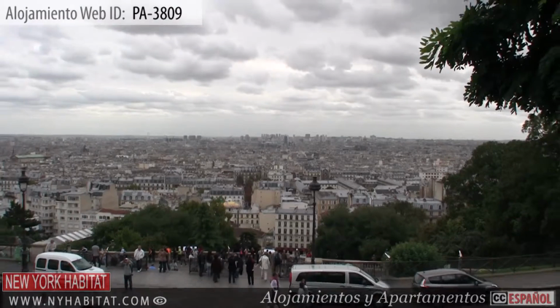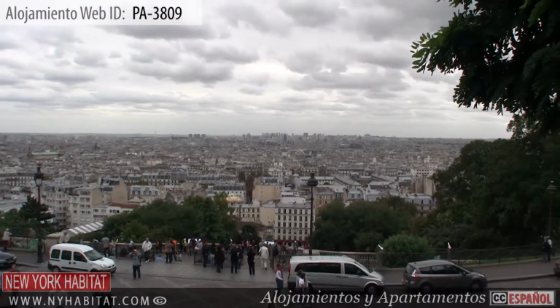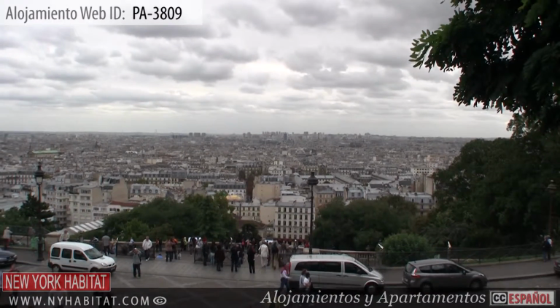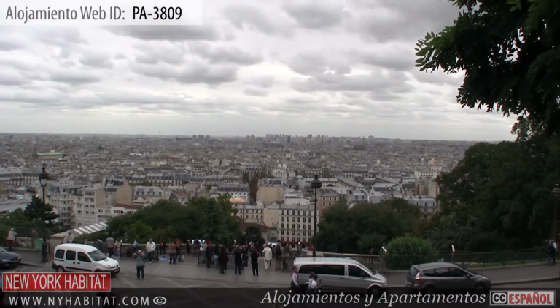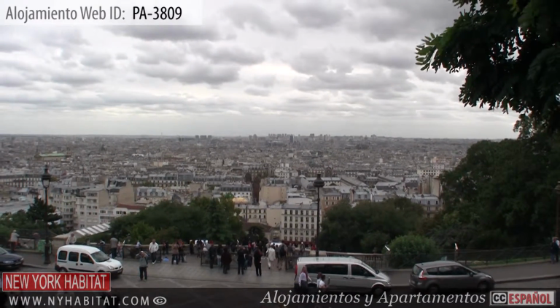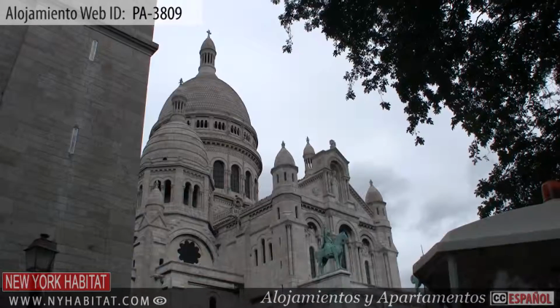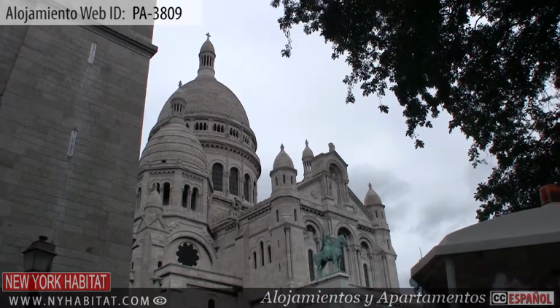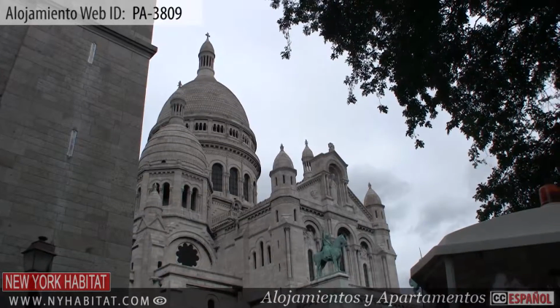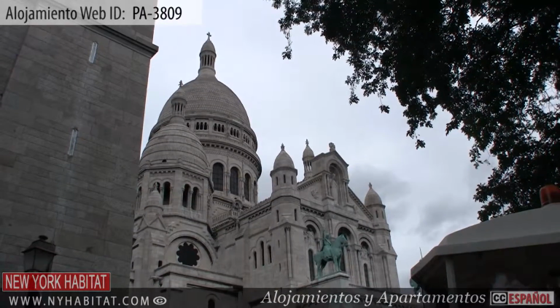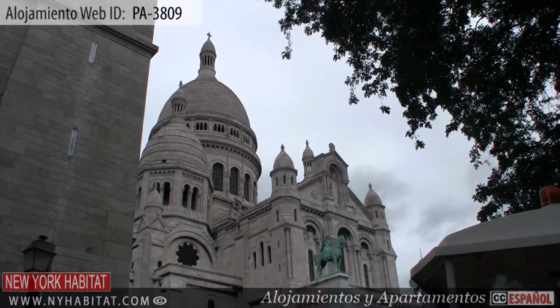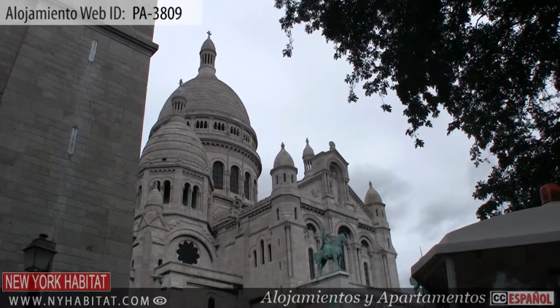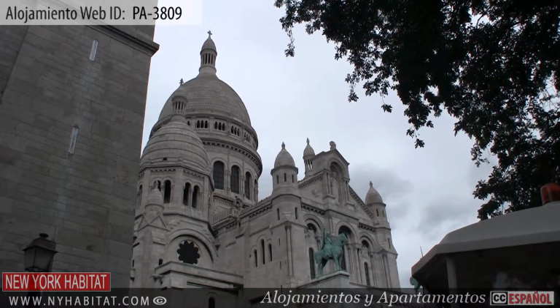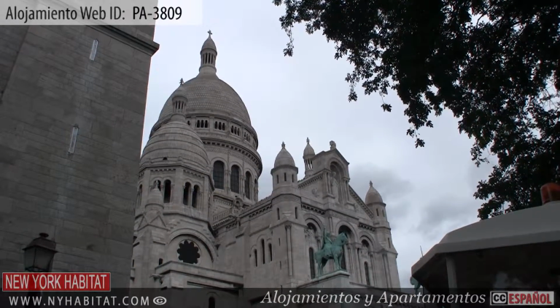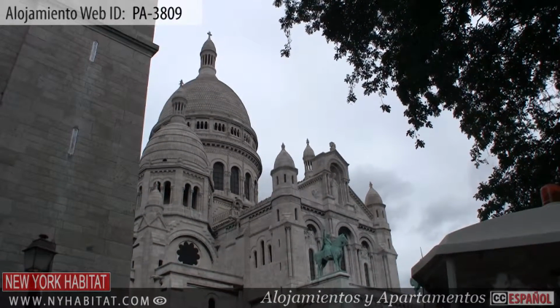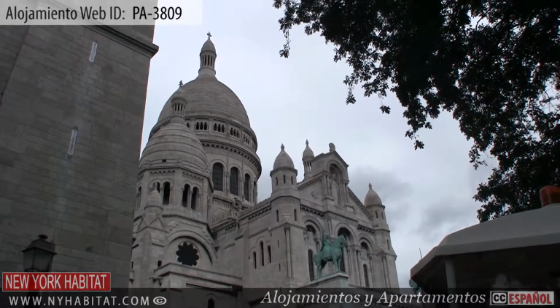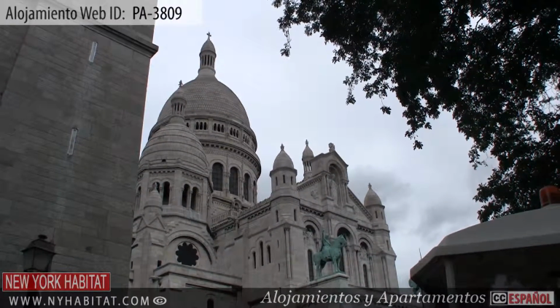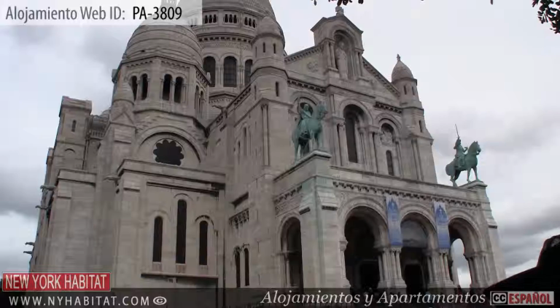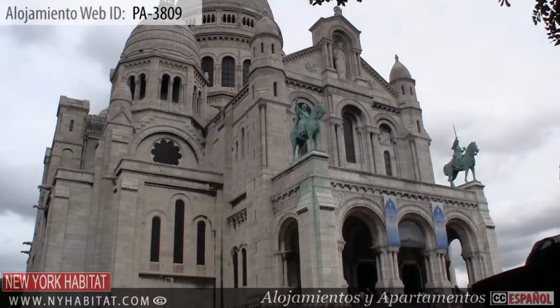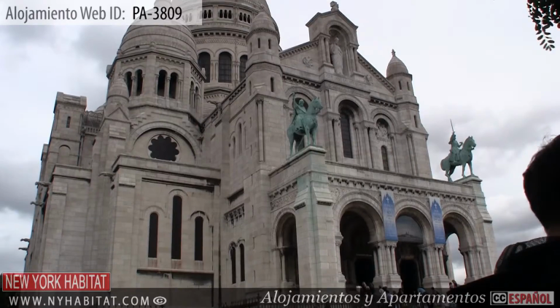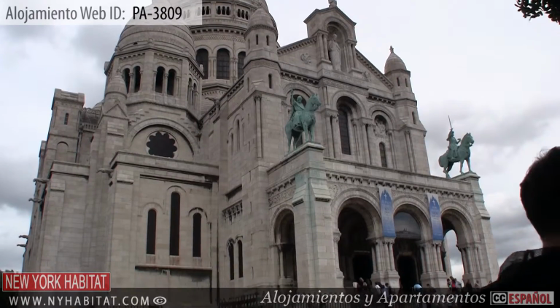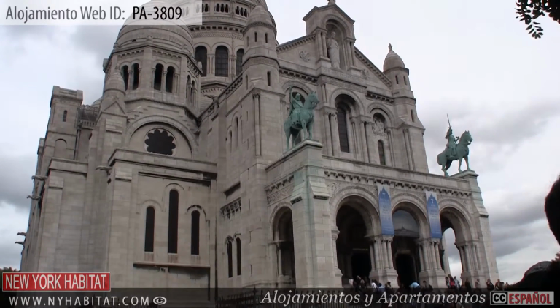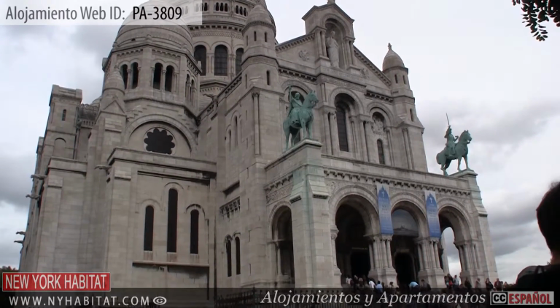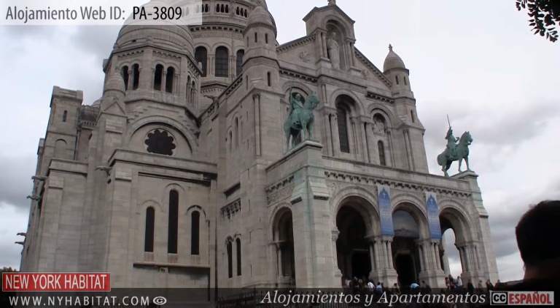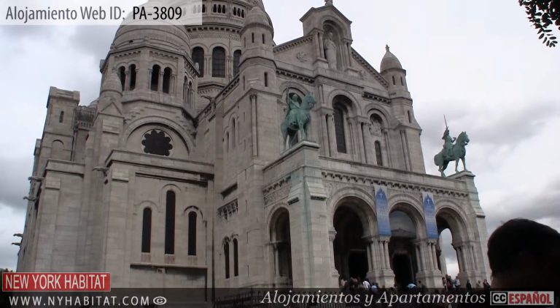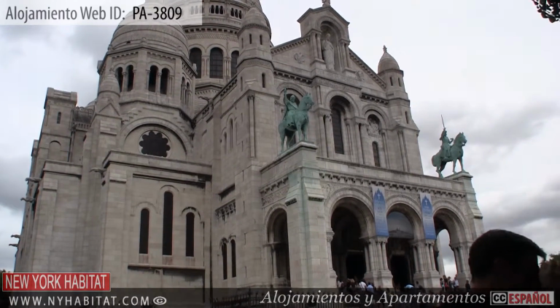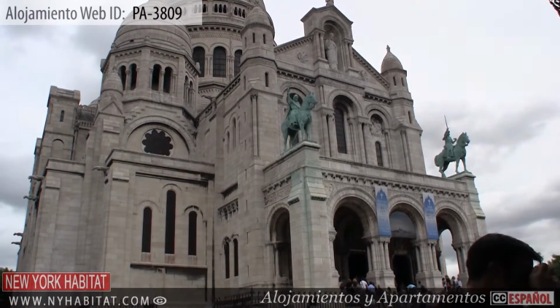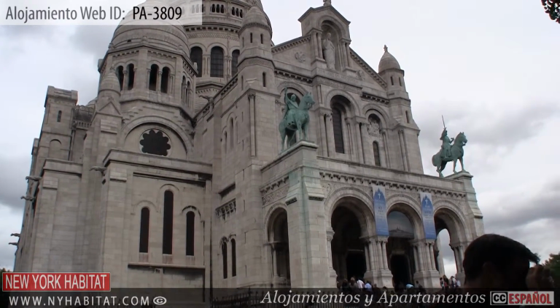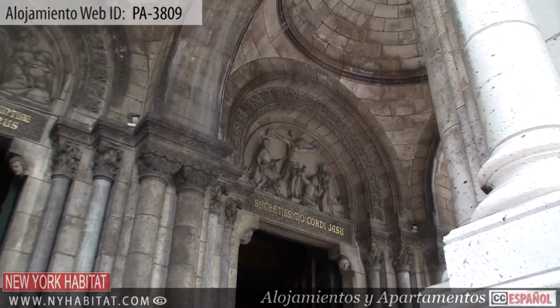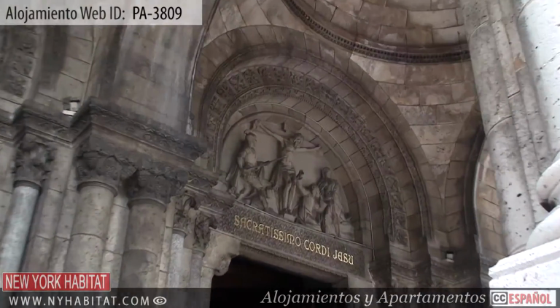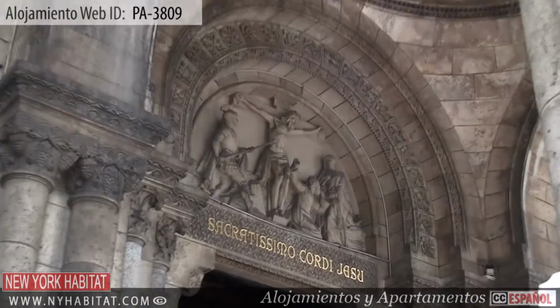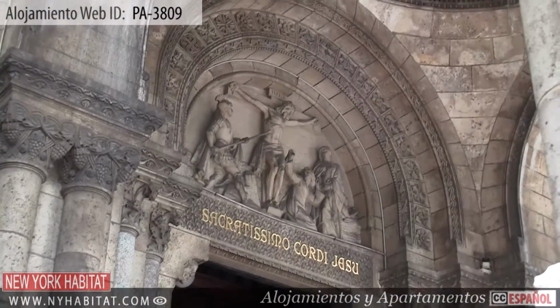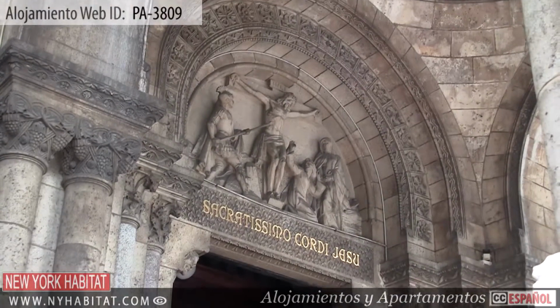Of course, you can't miss the famous Sacré-Cœur. Built in 1919, this Roman Catholic church and popular landmark stands at the highest point in the city.